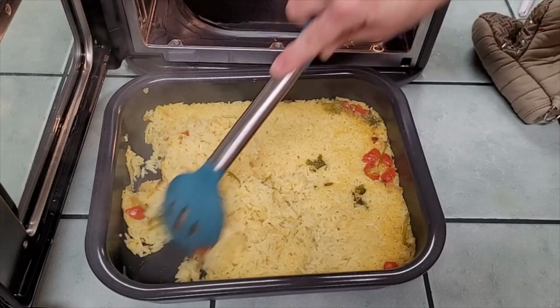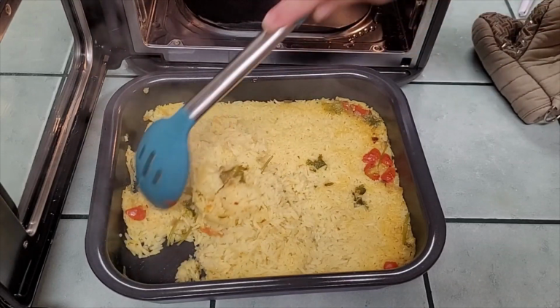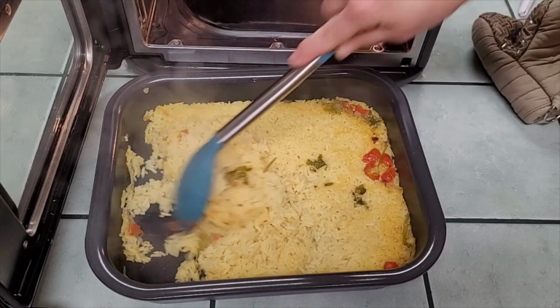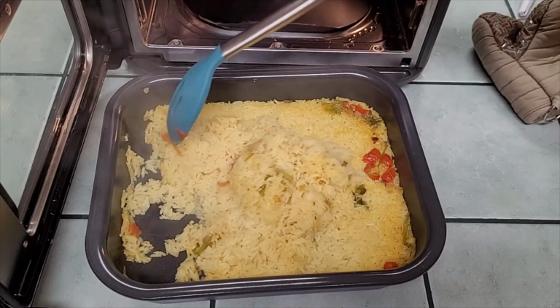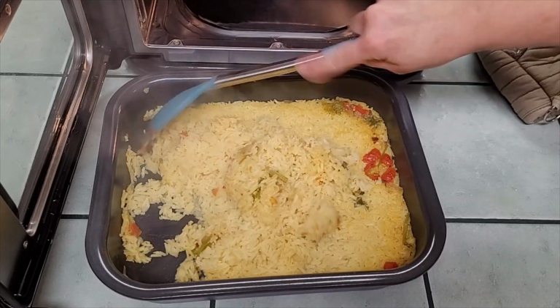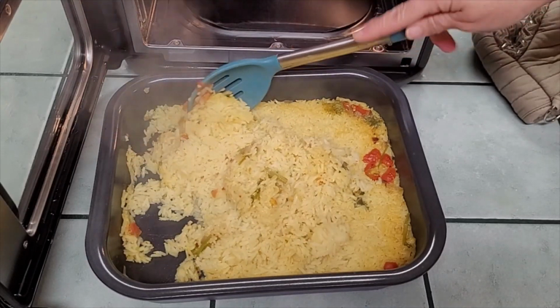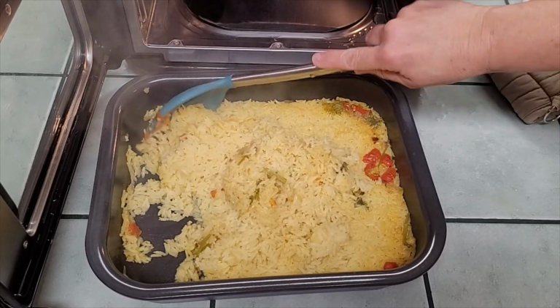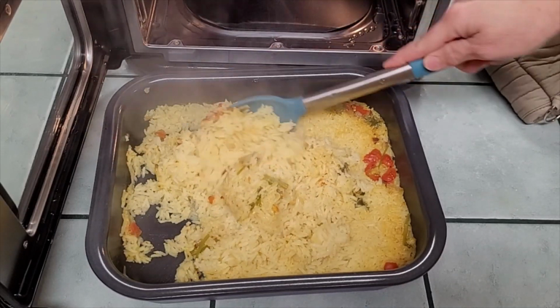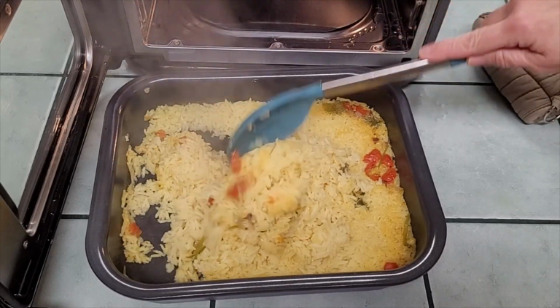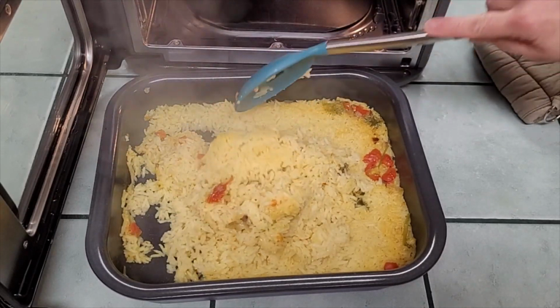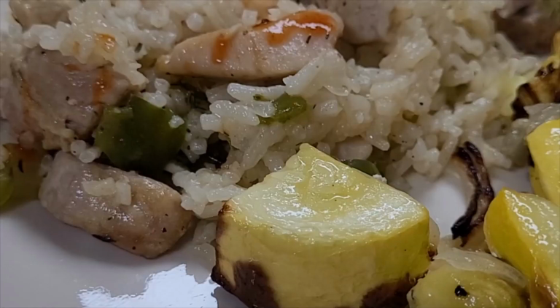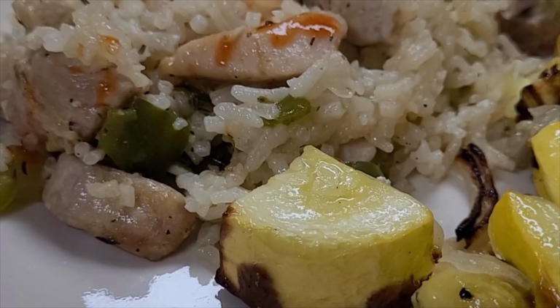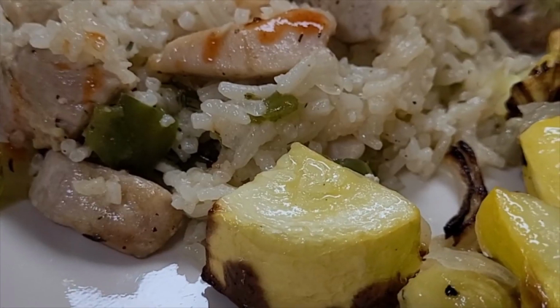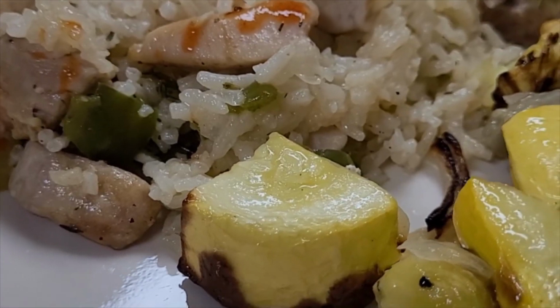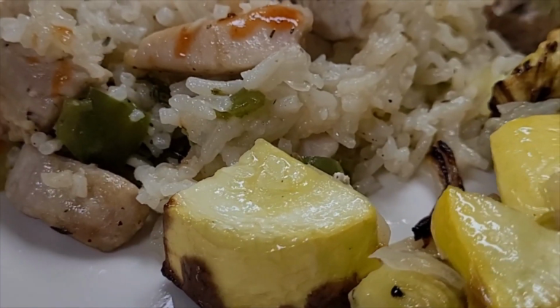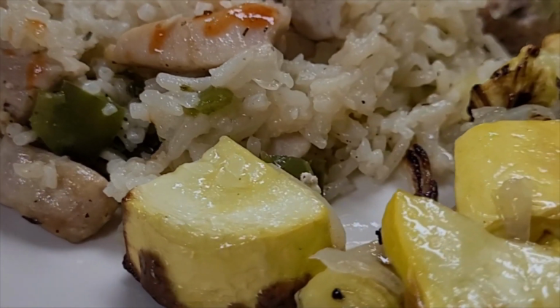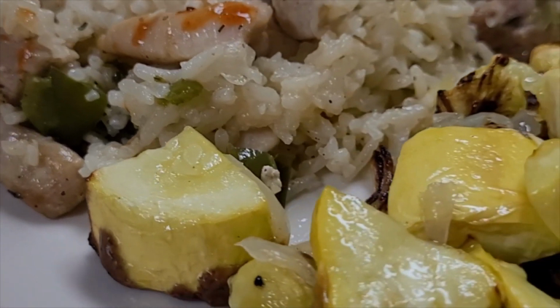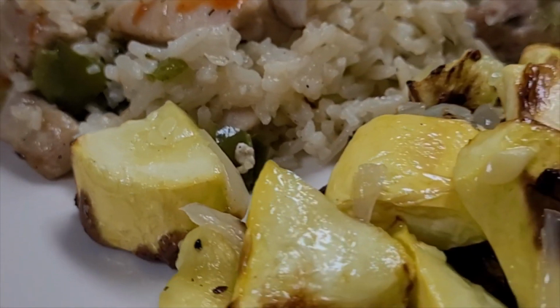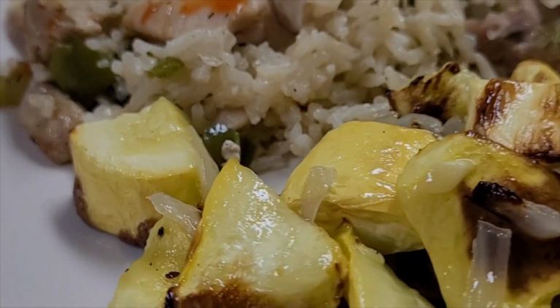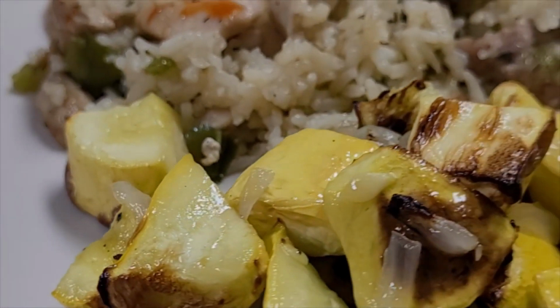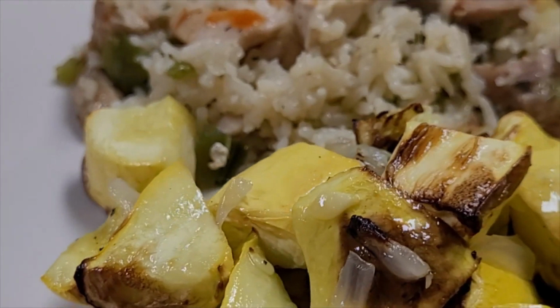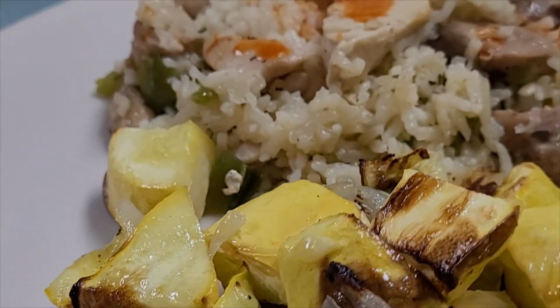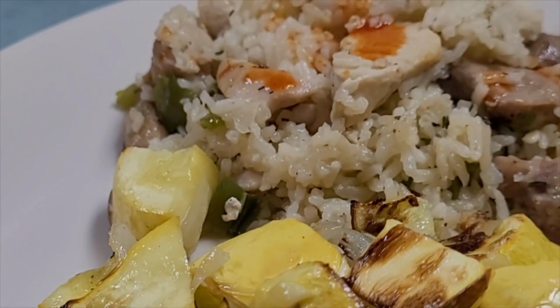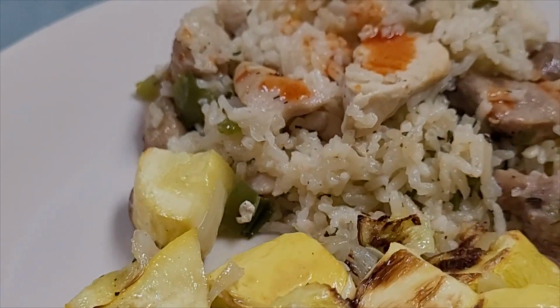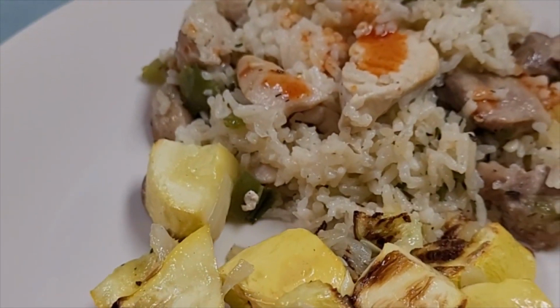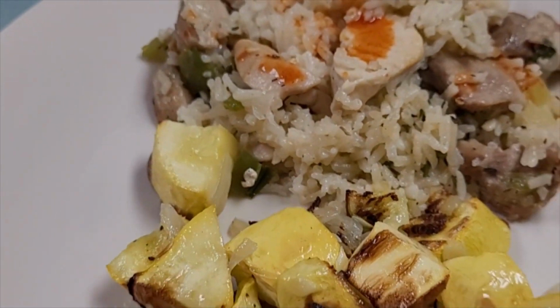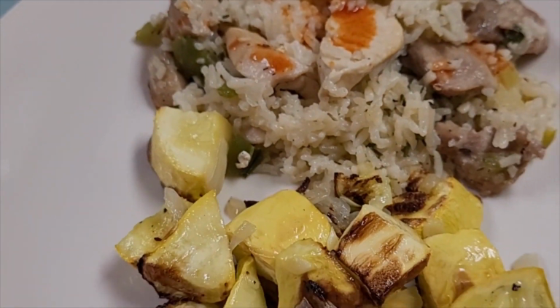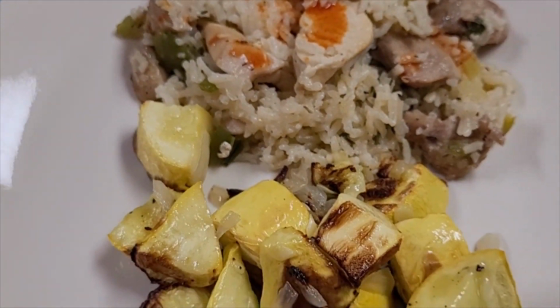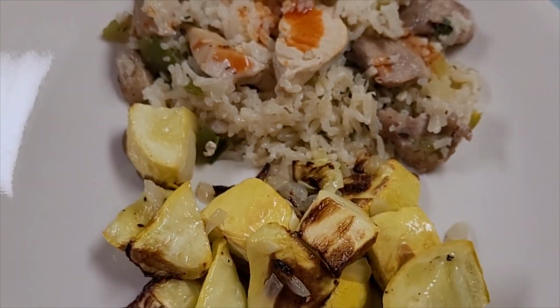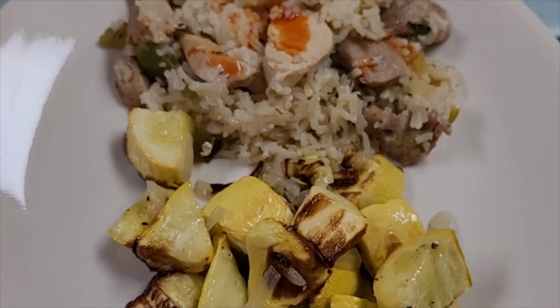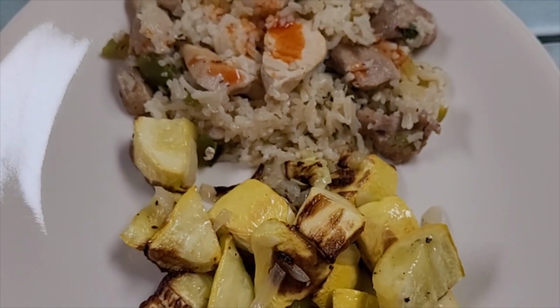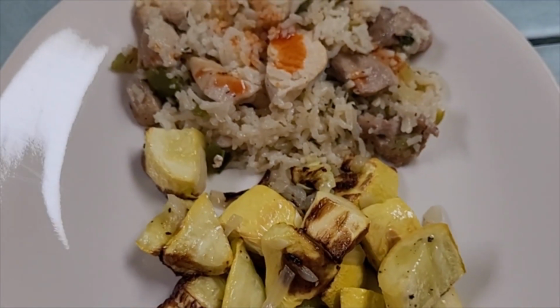That rice is perfect, y'all. Chicken and rice, jambalaya style.